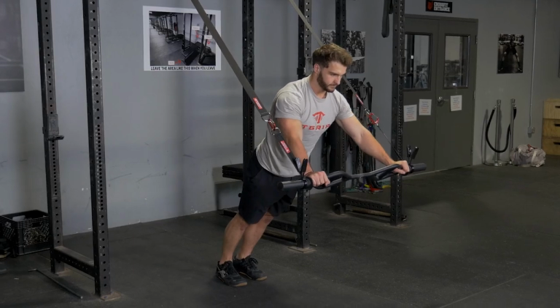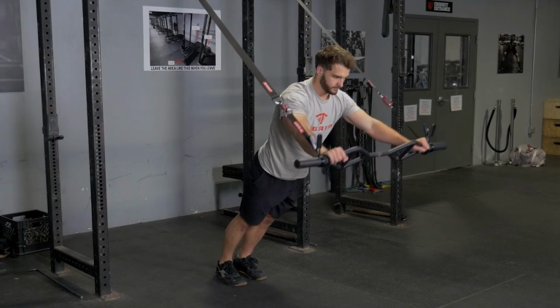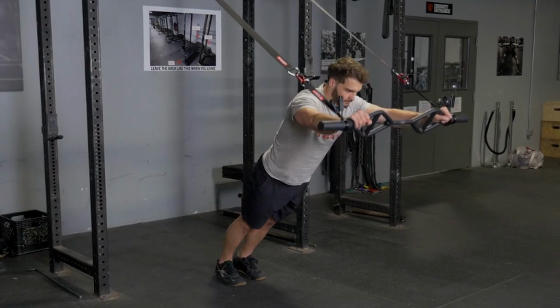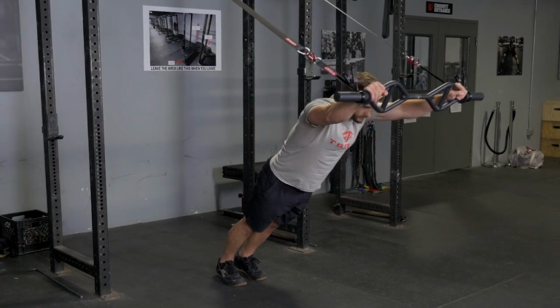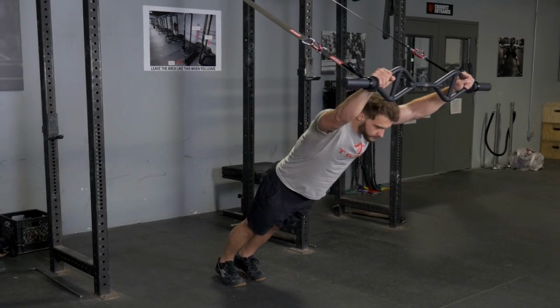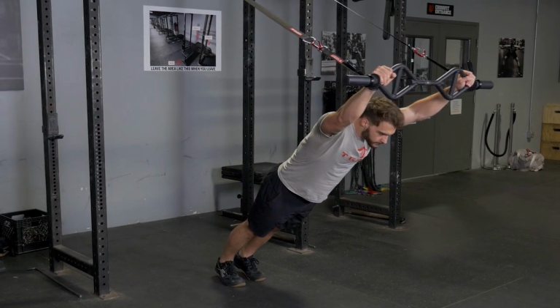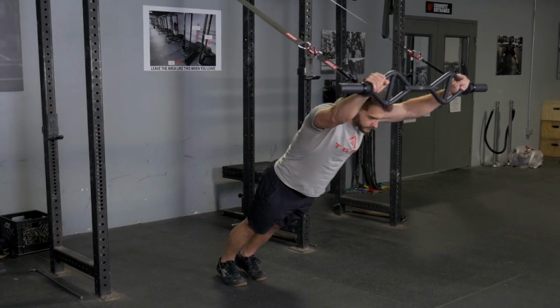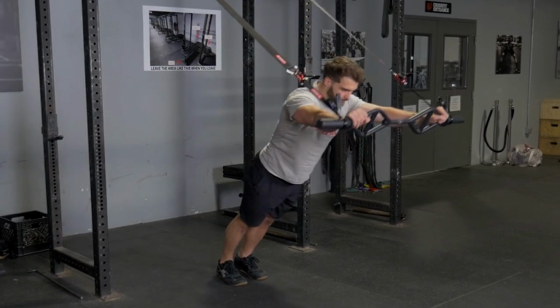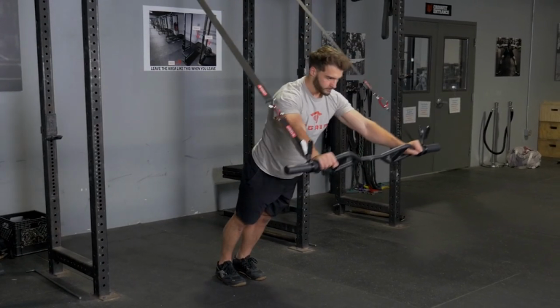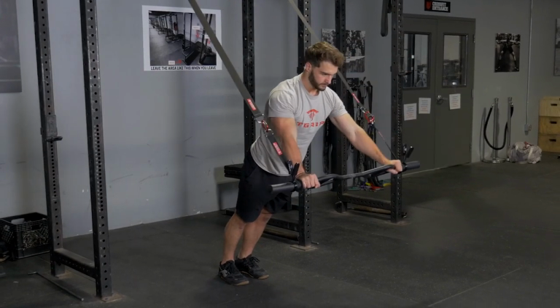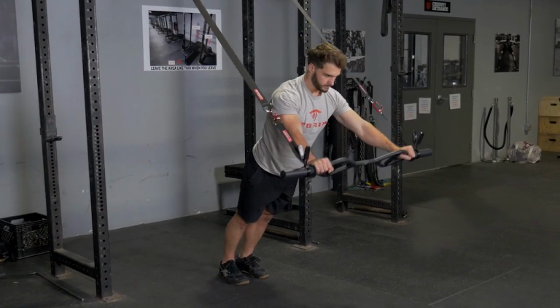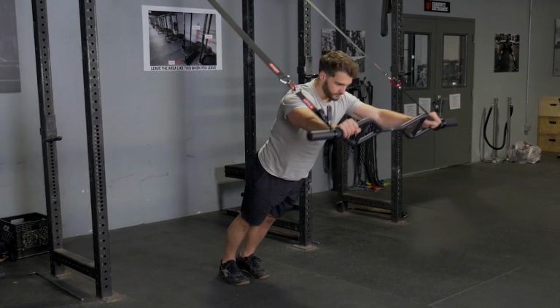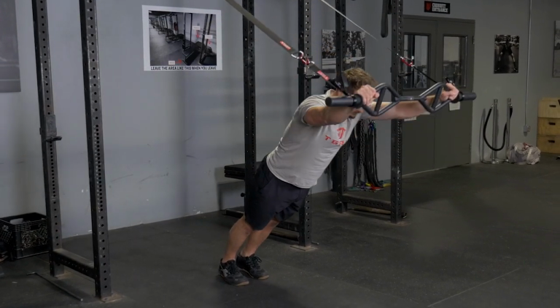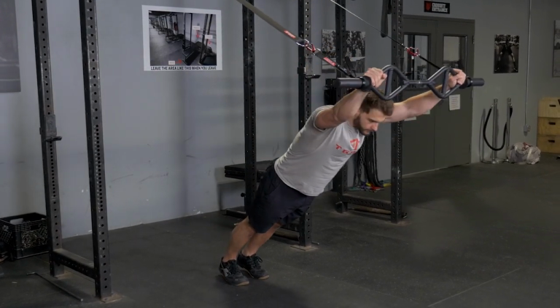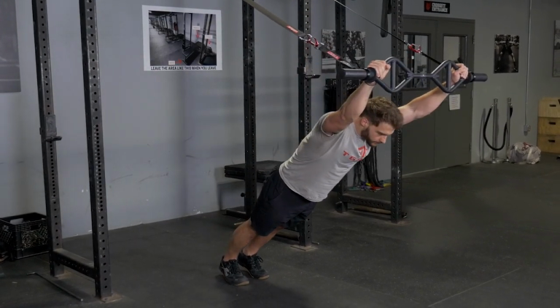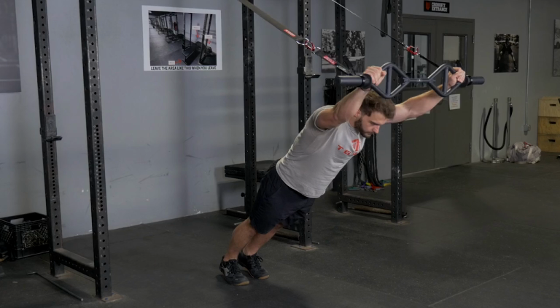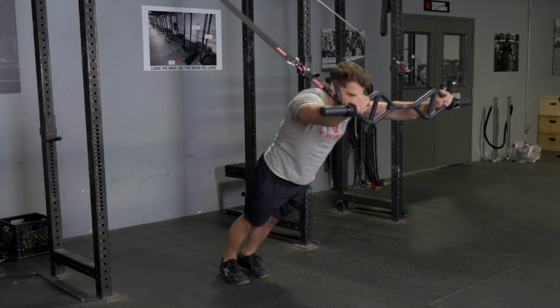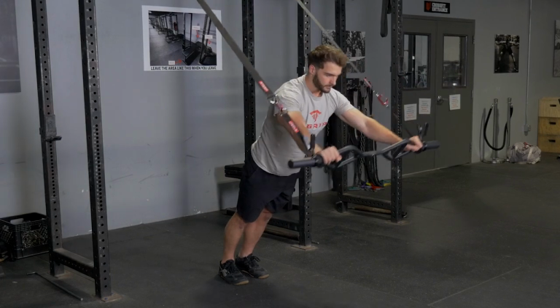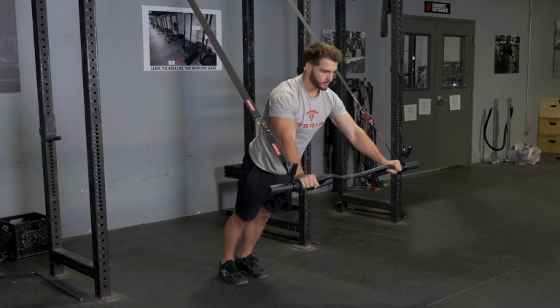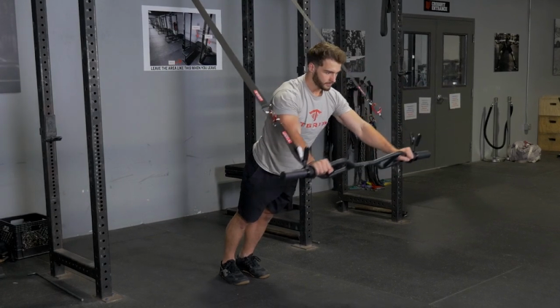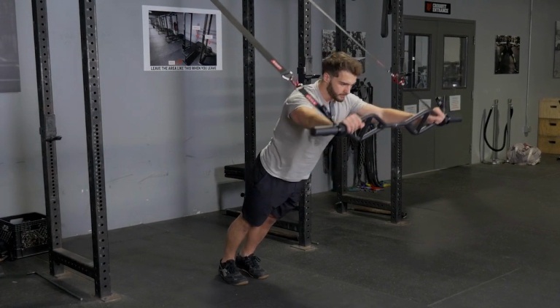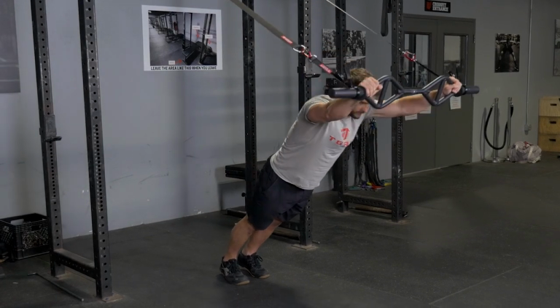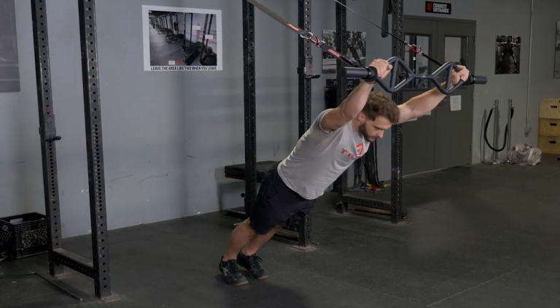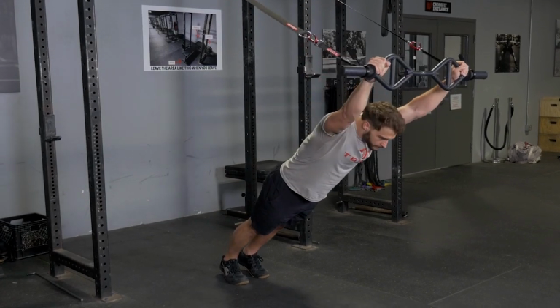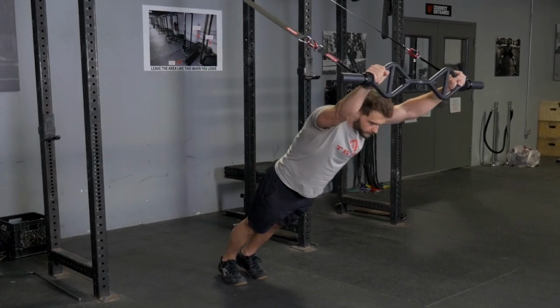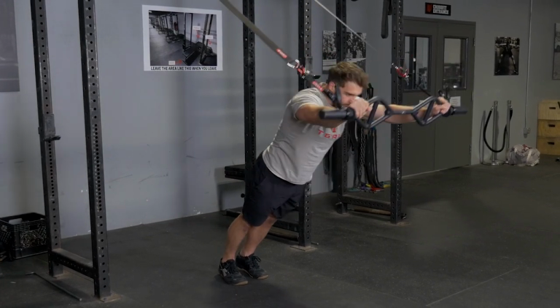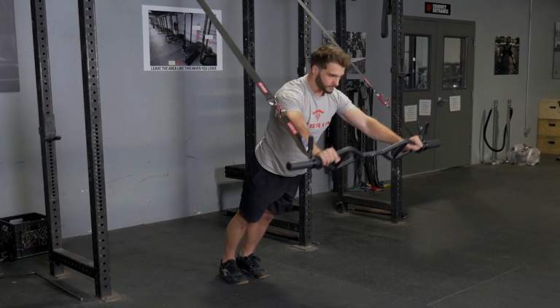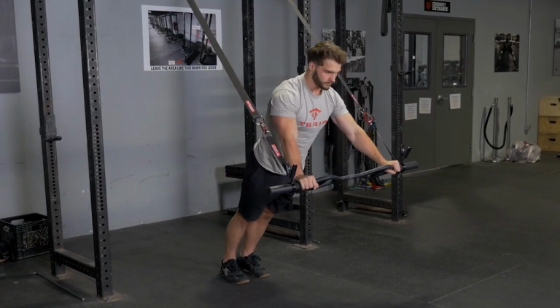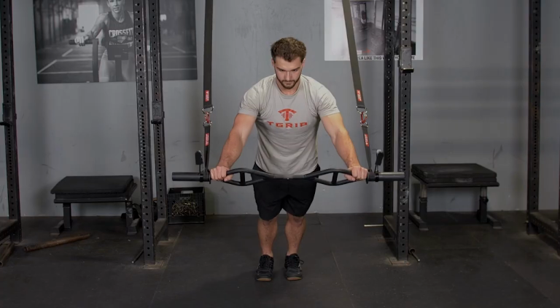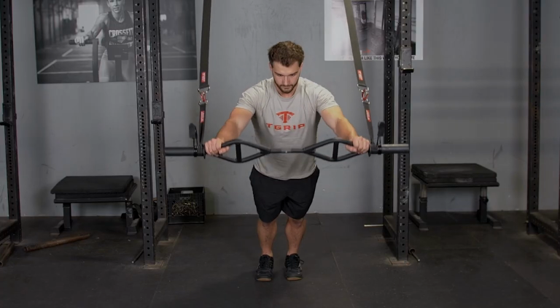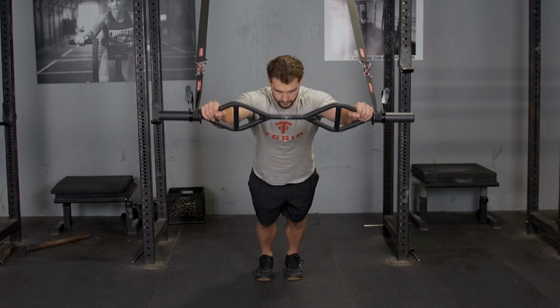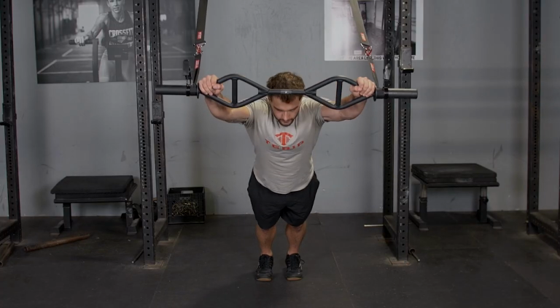The fallout exercise using your original T-grip bar and suspension system with a wide overhand grip is an excellent exercise for your lats, triceps, and abdominals.